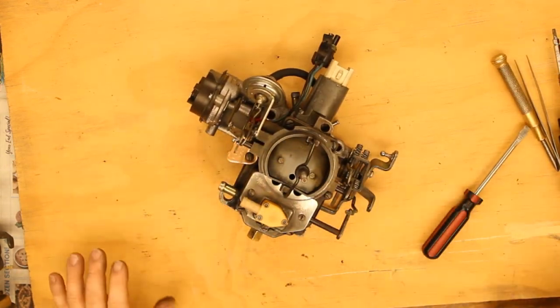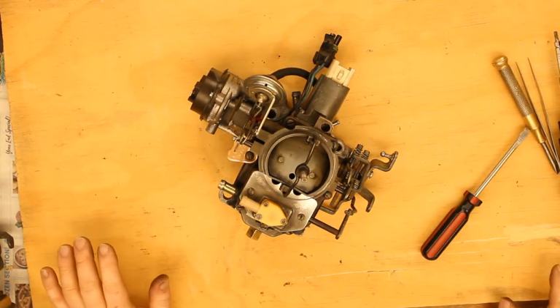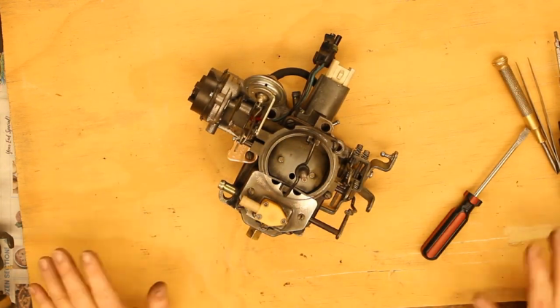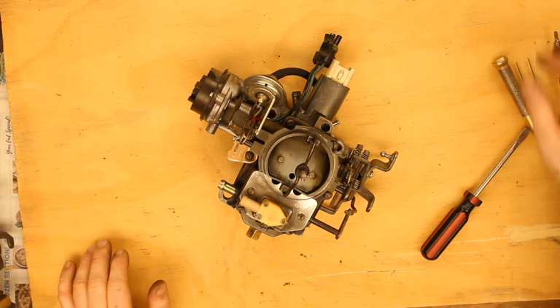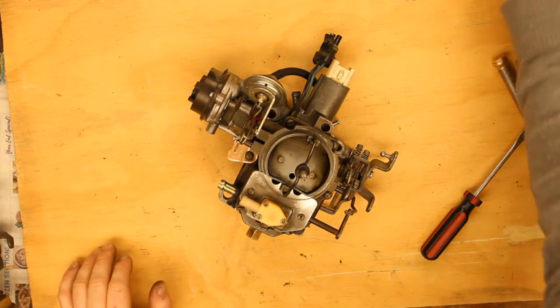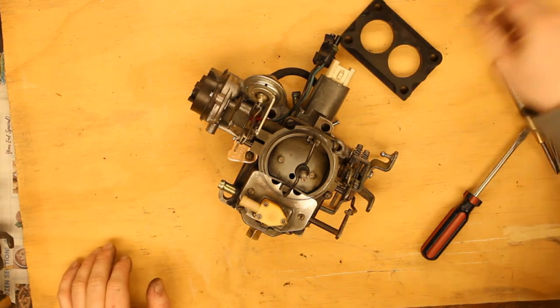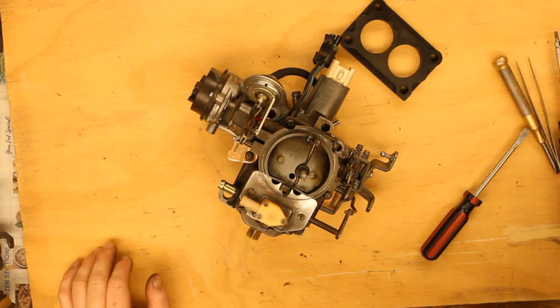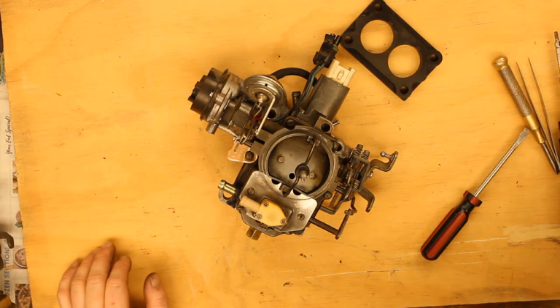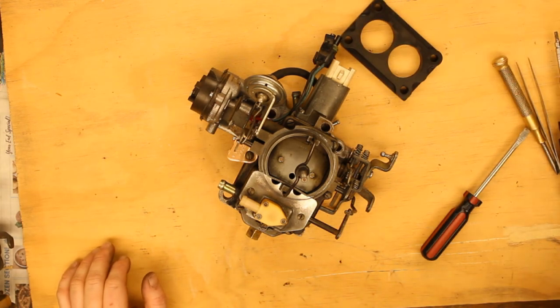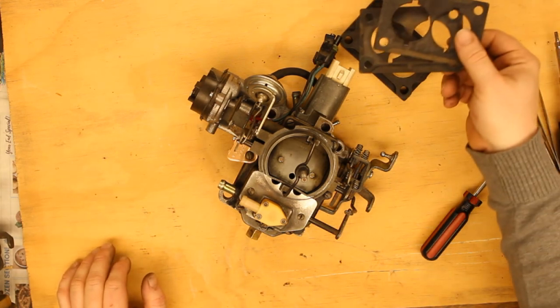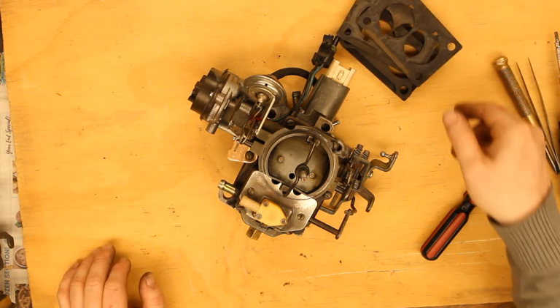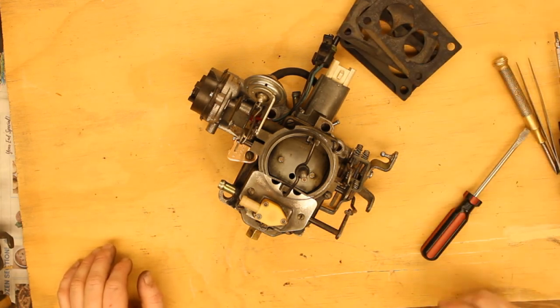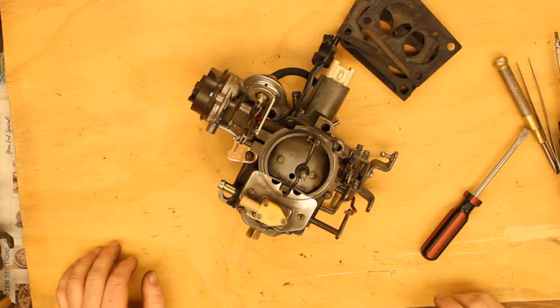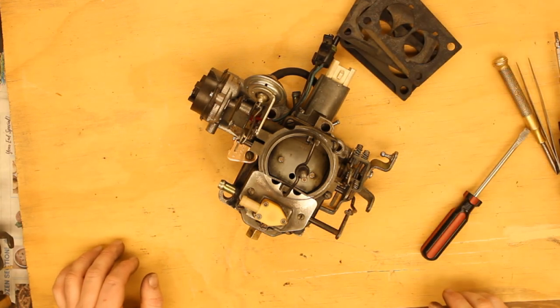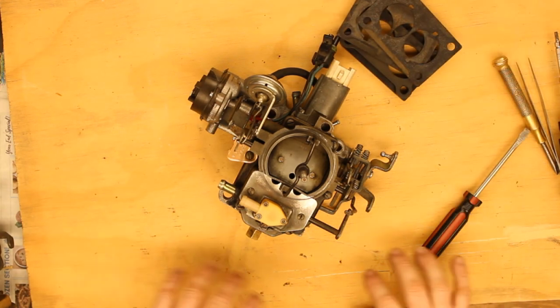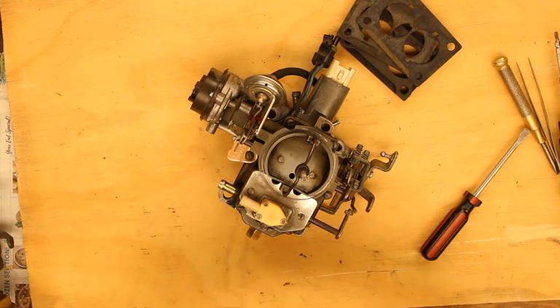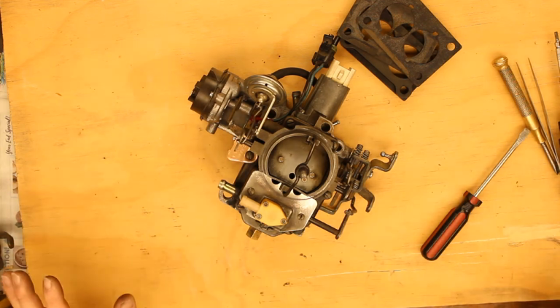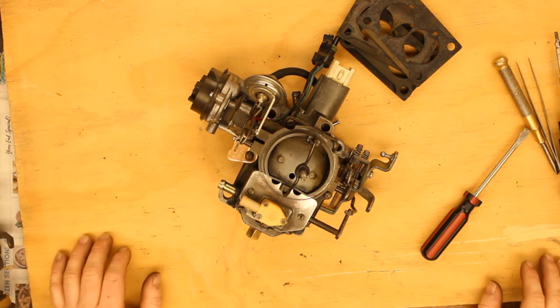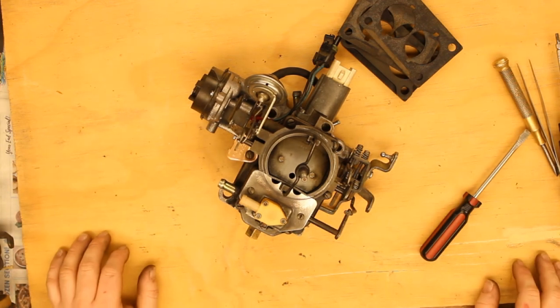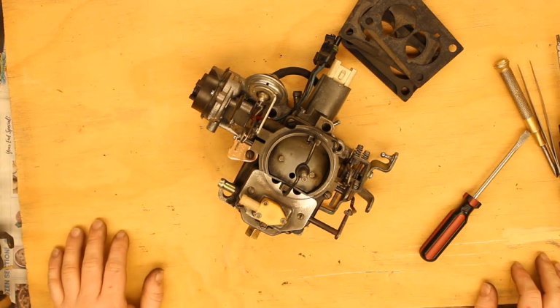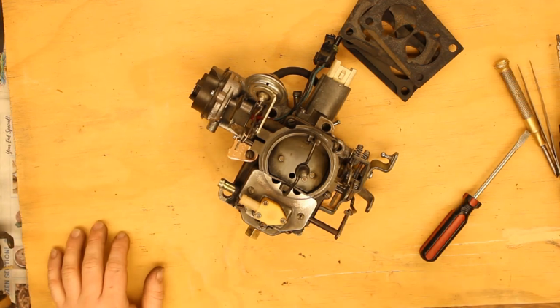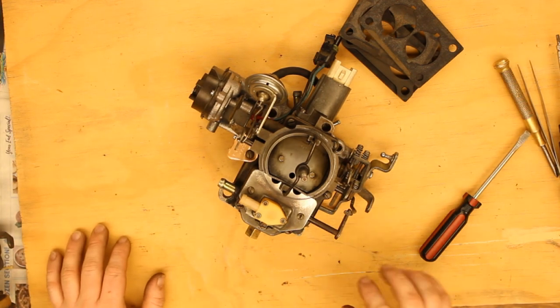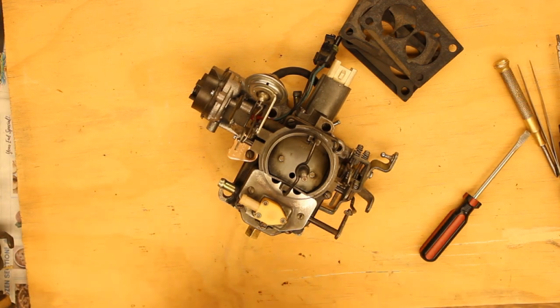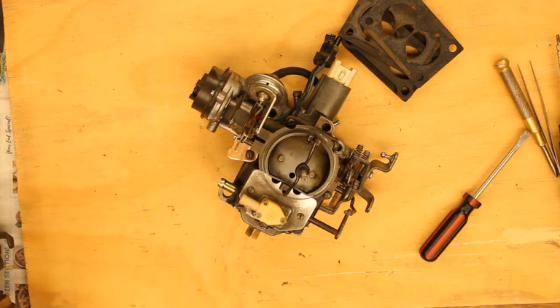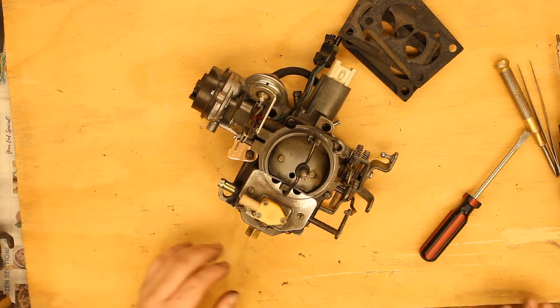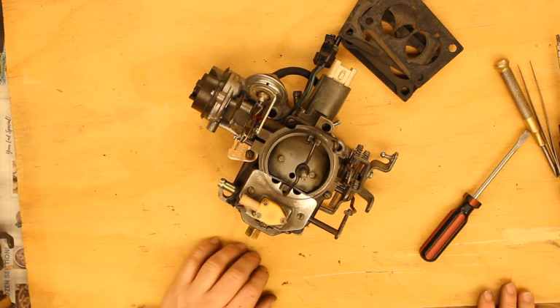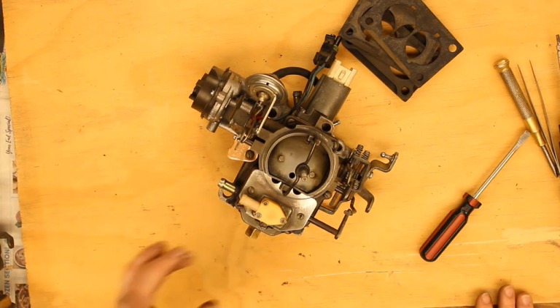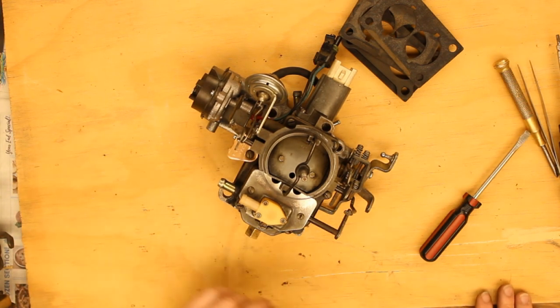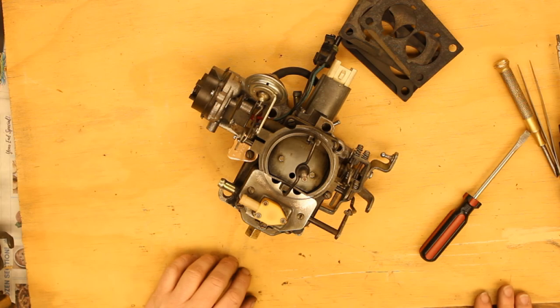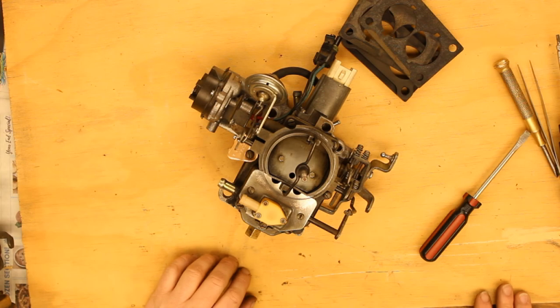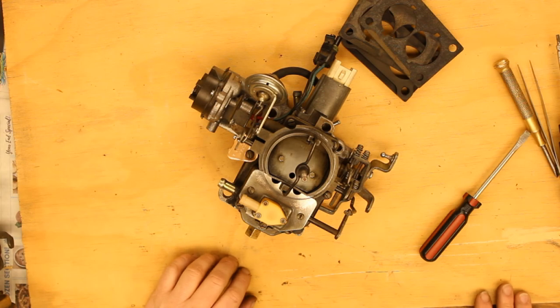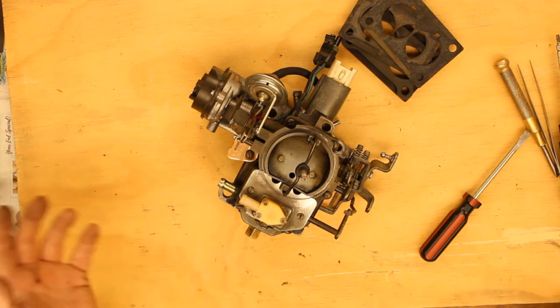The carburetor is now reassembled. I've got these two gaskets. I'm going to go throw this into the car now, and I bet good money it'll still work completely fine. Will it fix my problem? Well, I hope so.